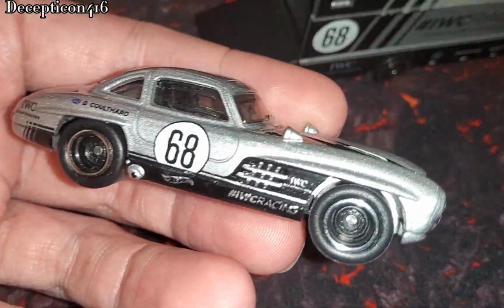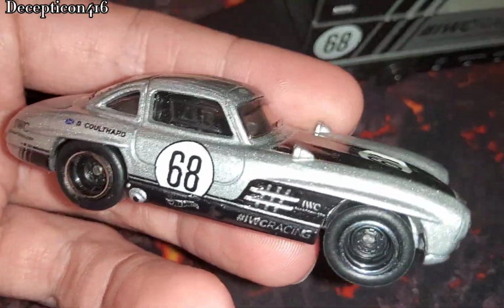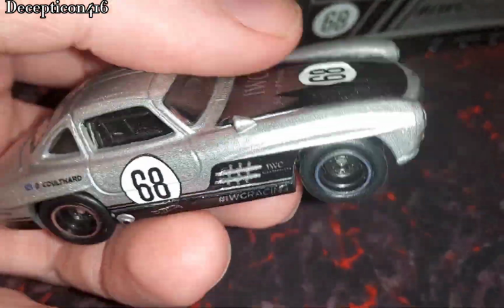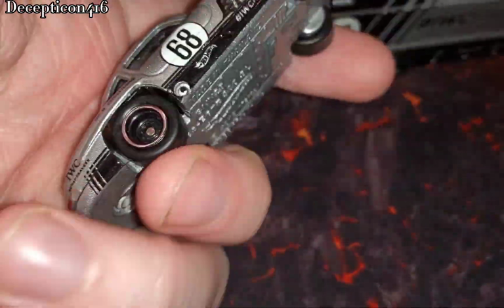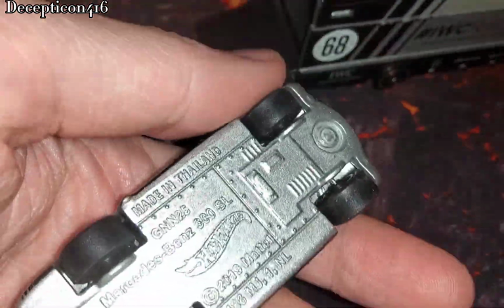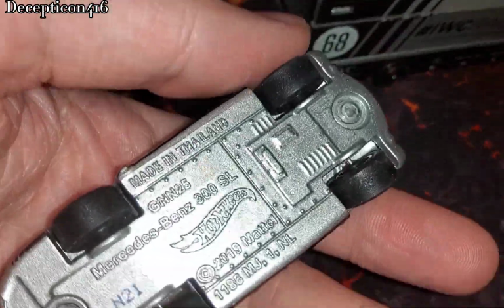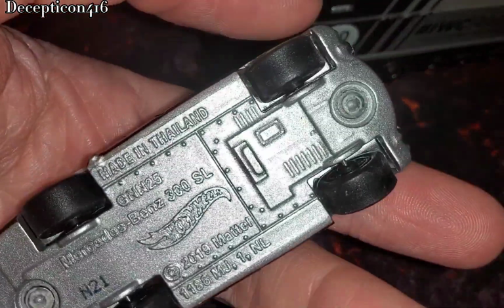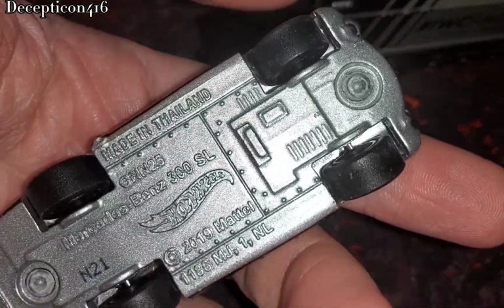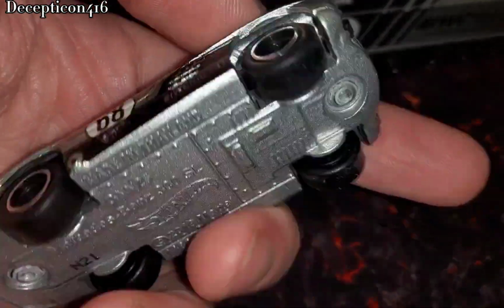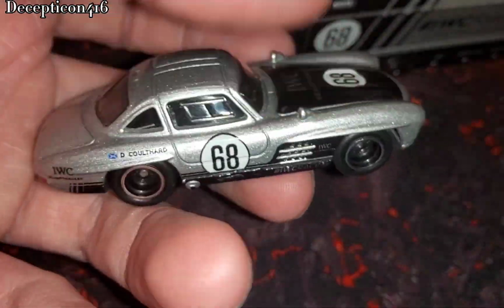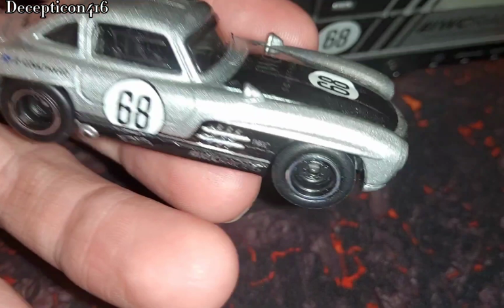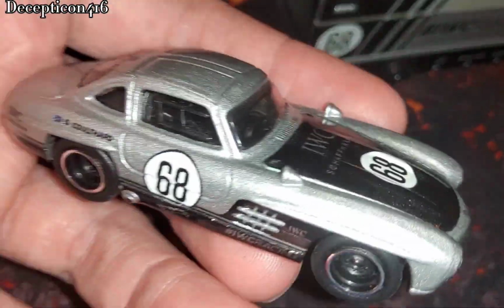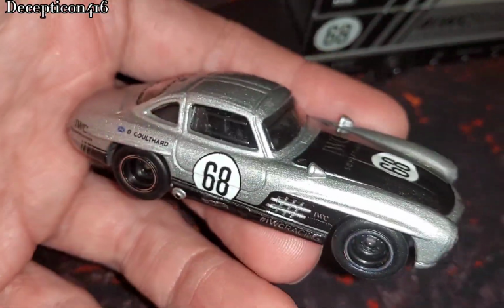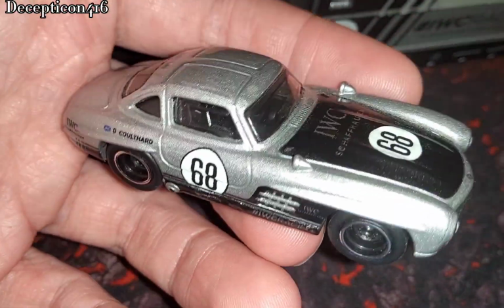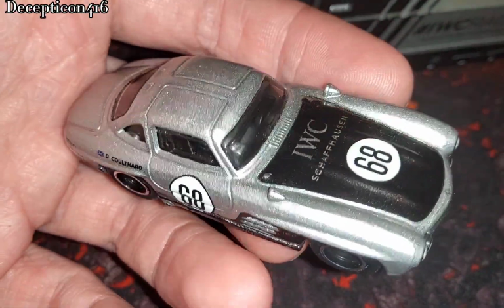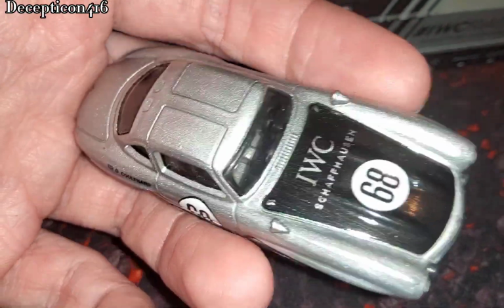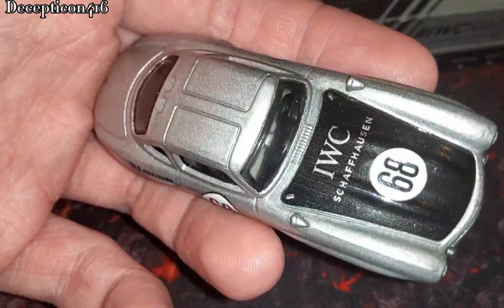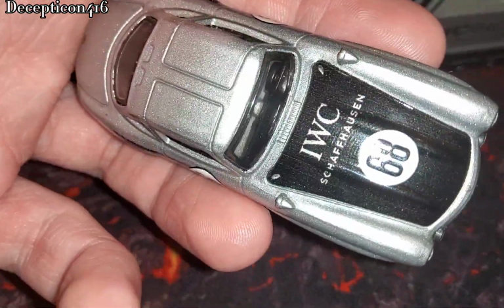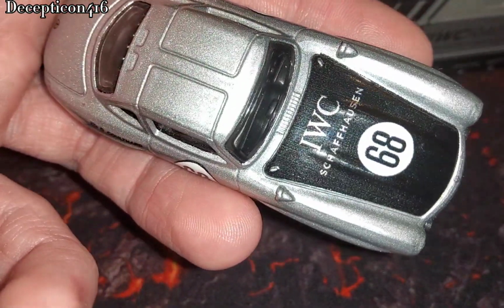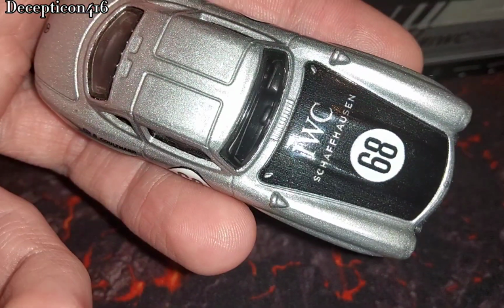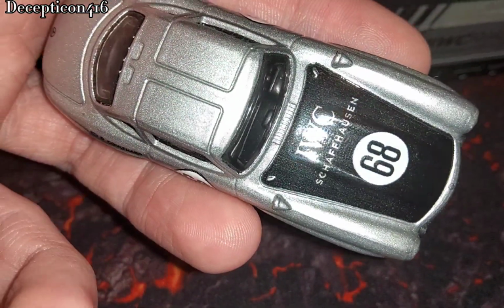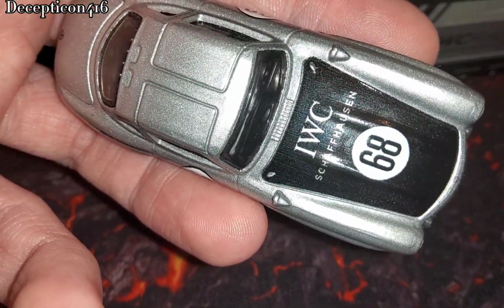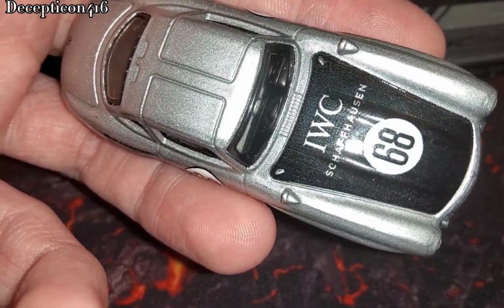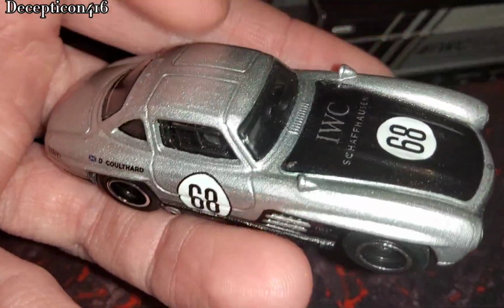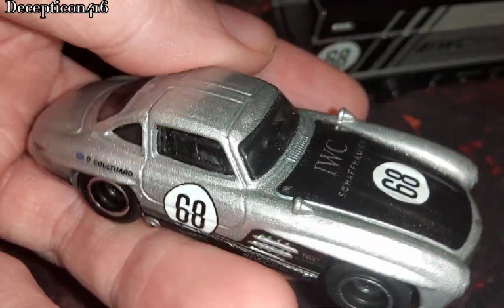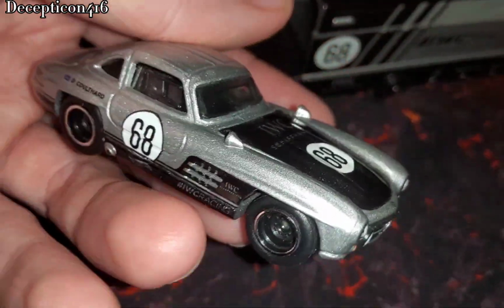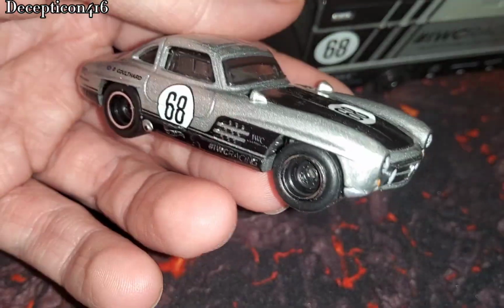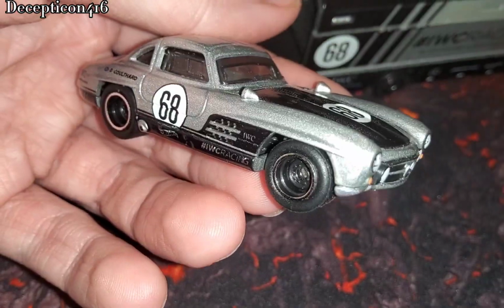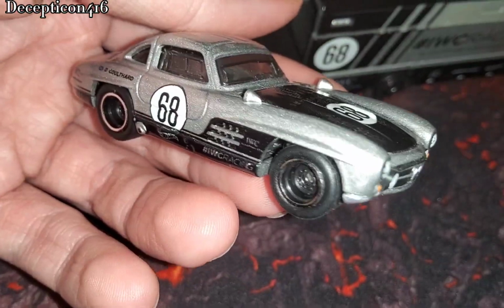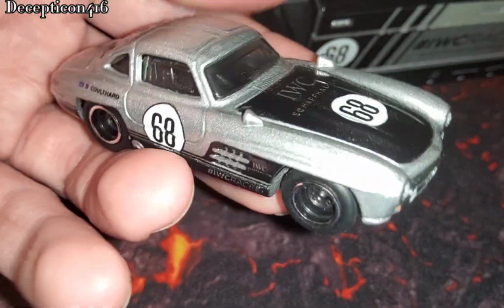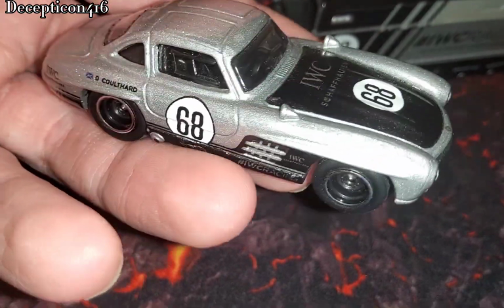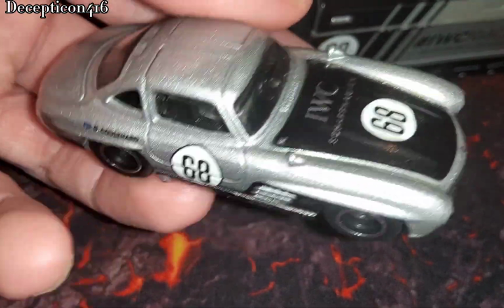This is a Hot Wheels premium, so this one has rubber tires. This set was like $20 here in Canada. And this is a collaboration also between IWC Schaffhausen Watch Company, which is really cool — it's a Swiss watch company. Very great watches.